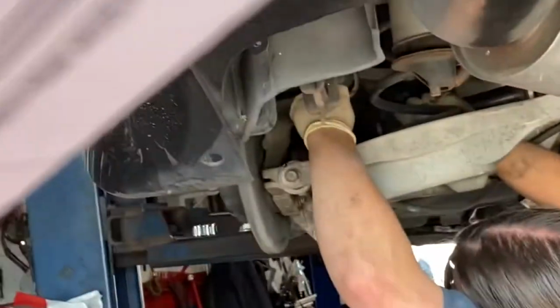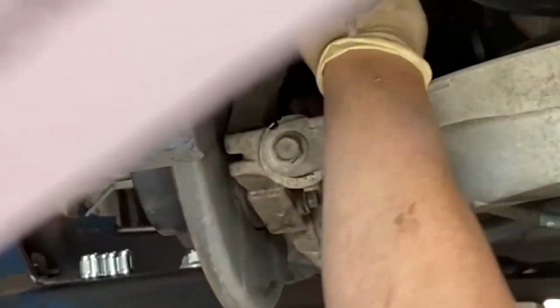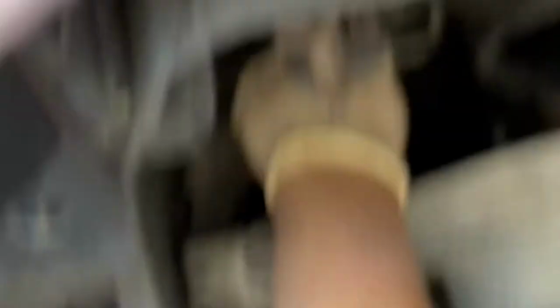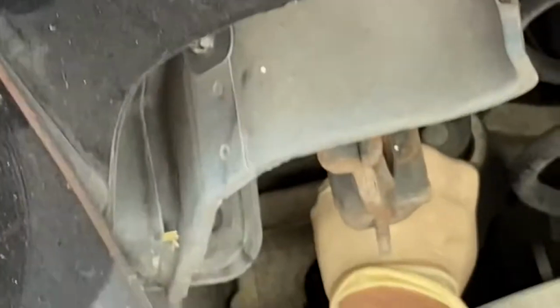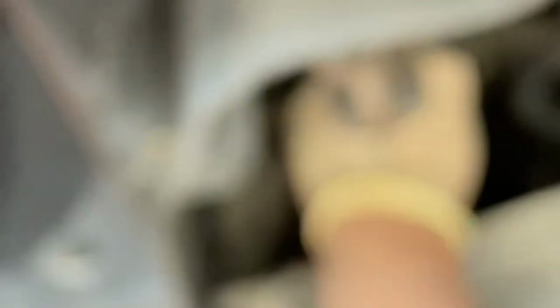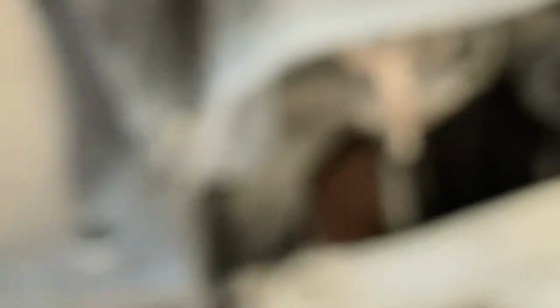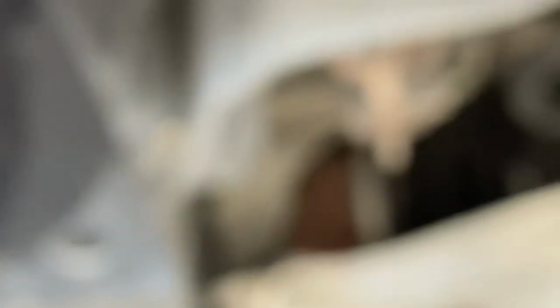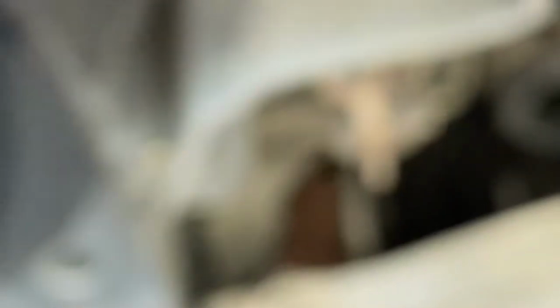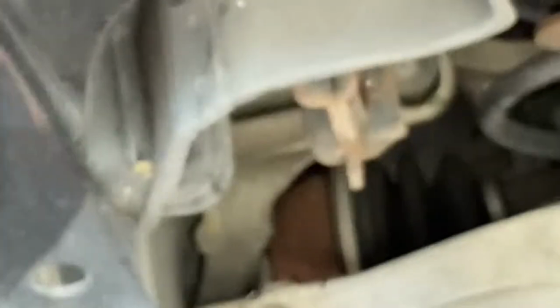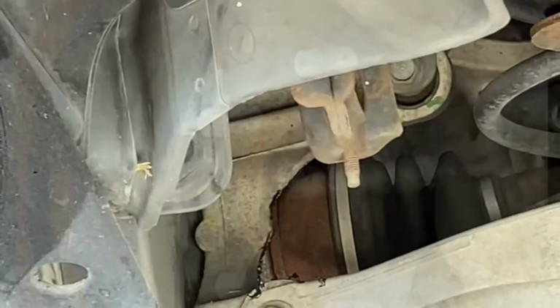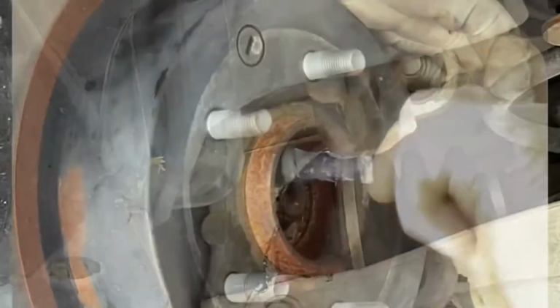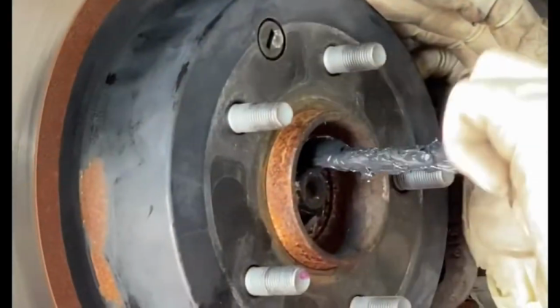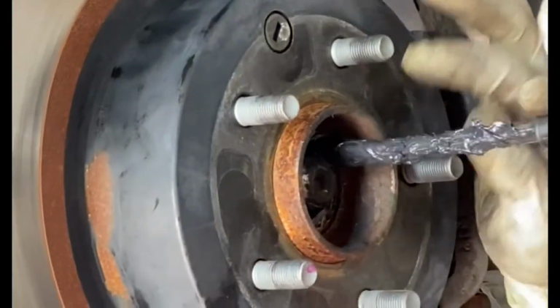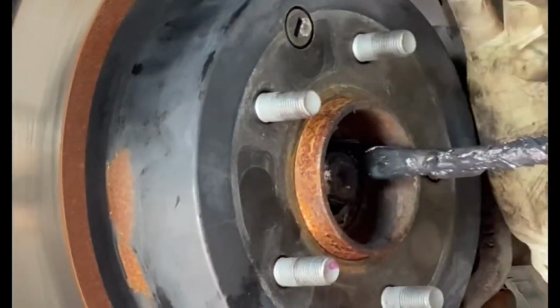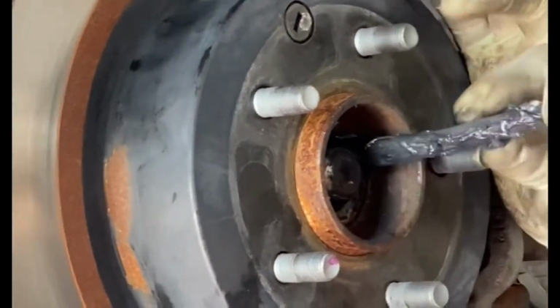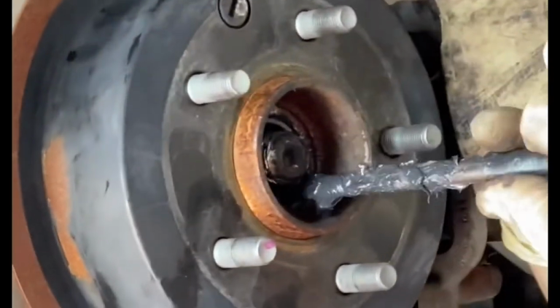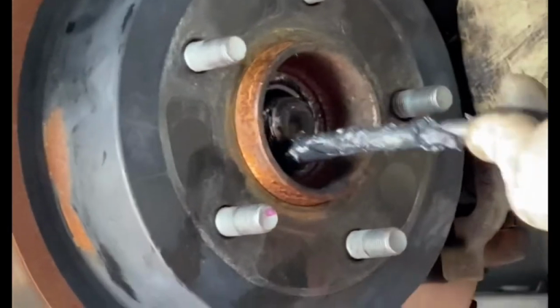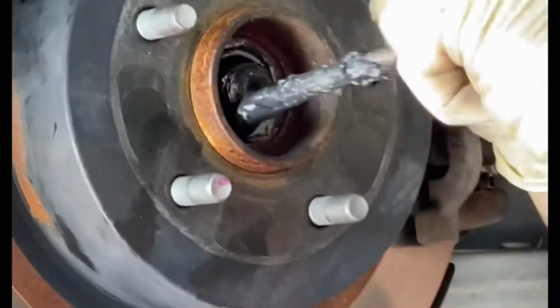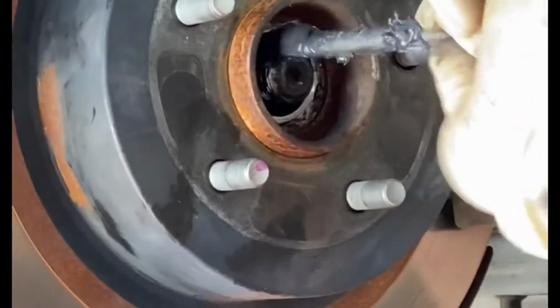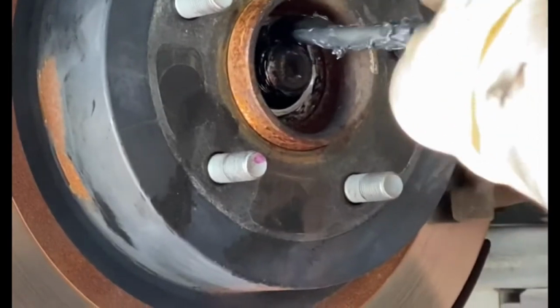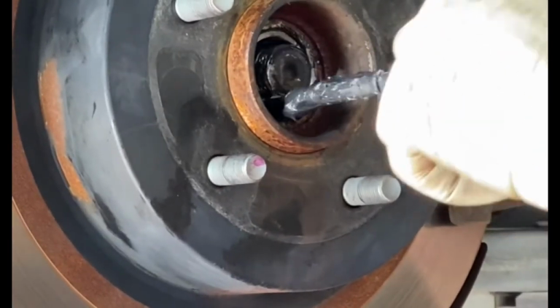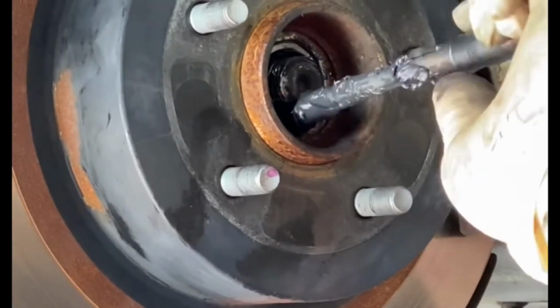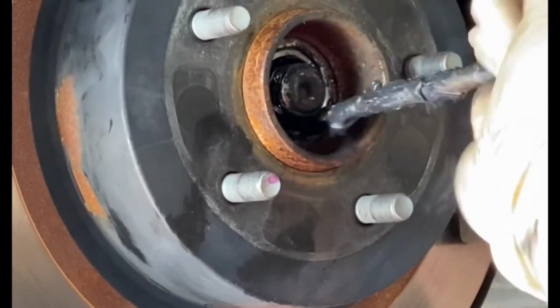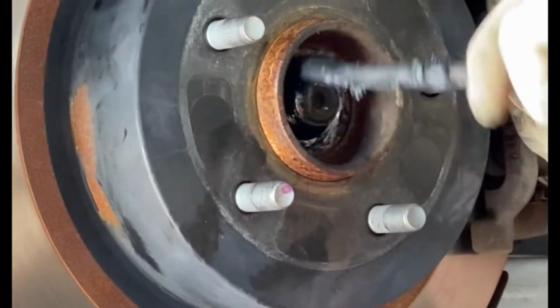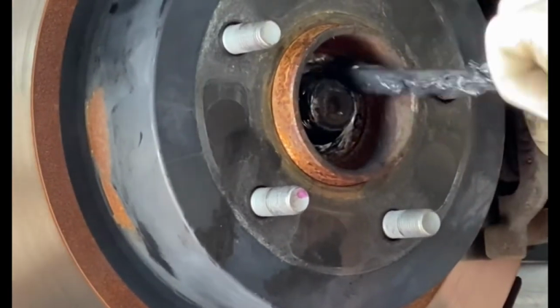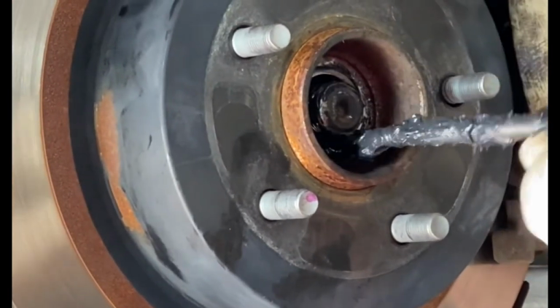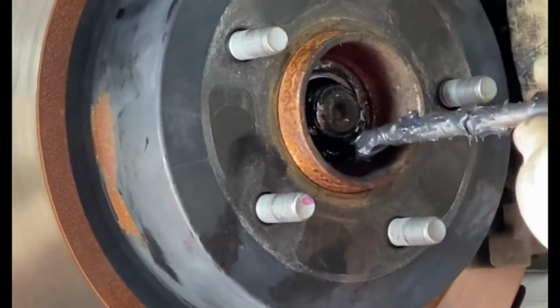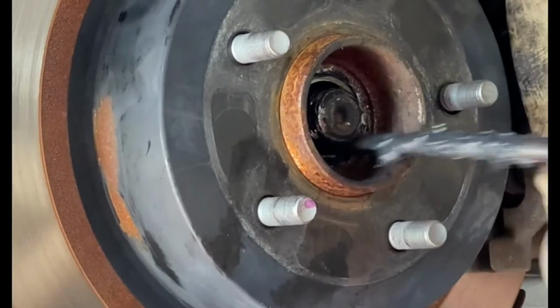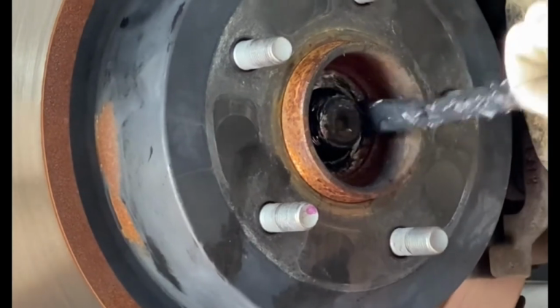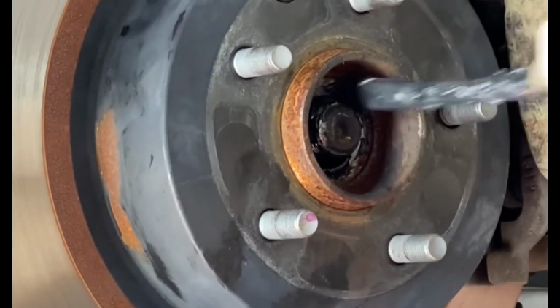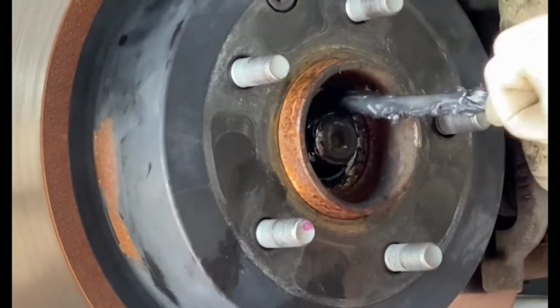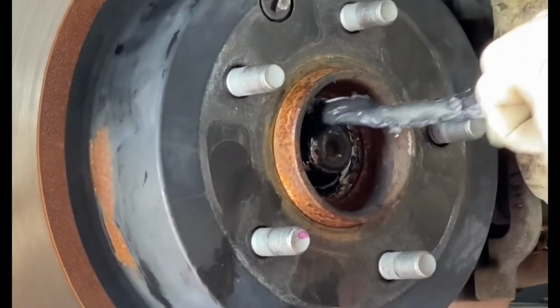In reality, if your CV axle is good and the boots are good and they're not torn, it's not because of that. Most likely it's because of rust accumulated. So I took it to my boy's shop and we ended up lubricating it, taking all that rust out and re-greasing it again.